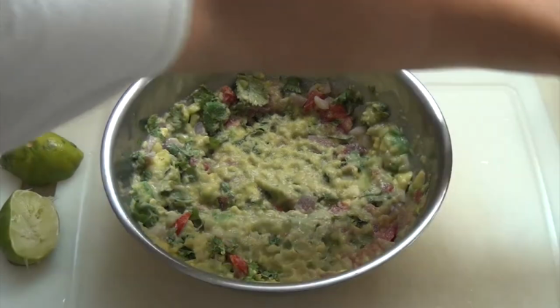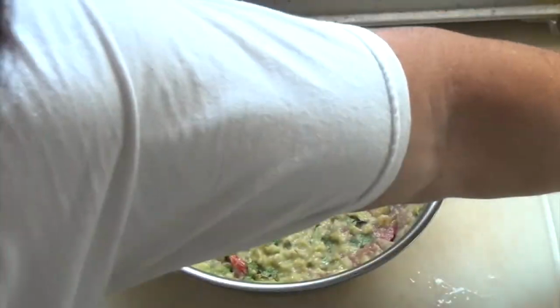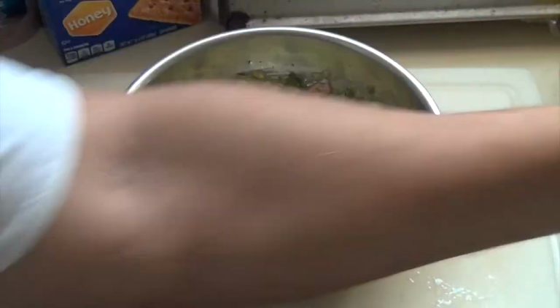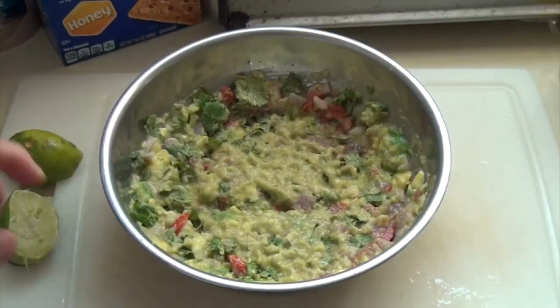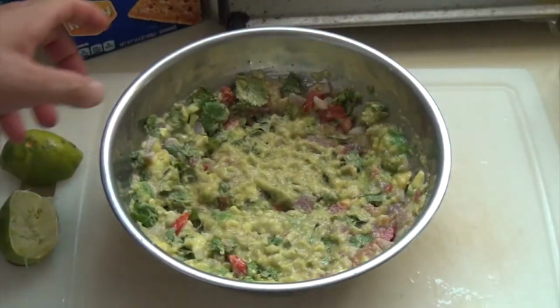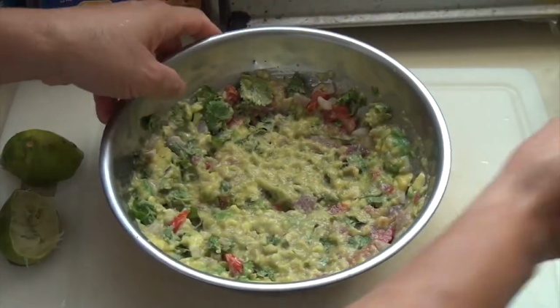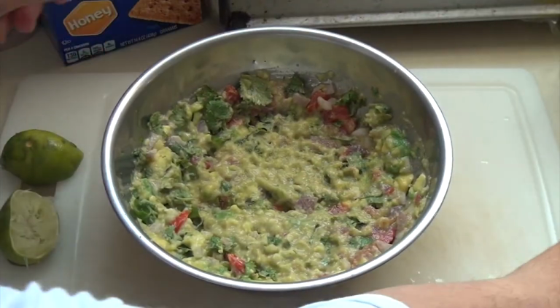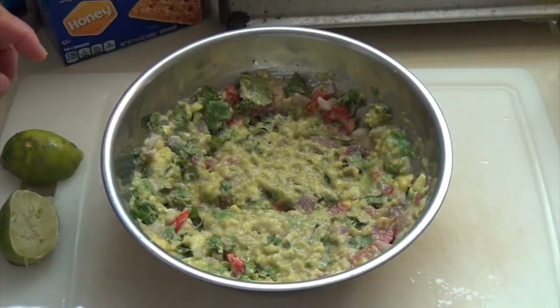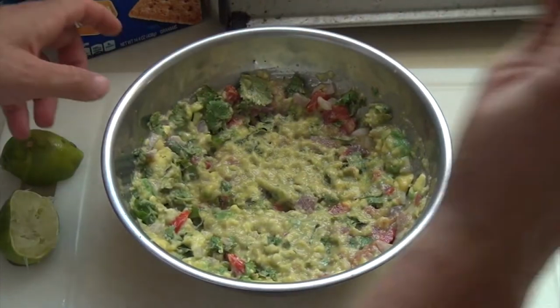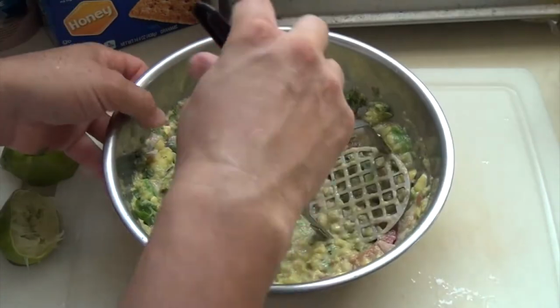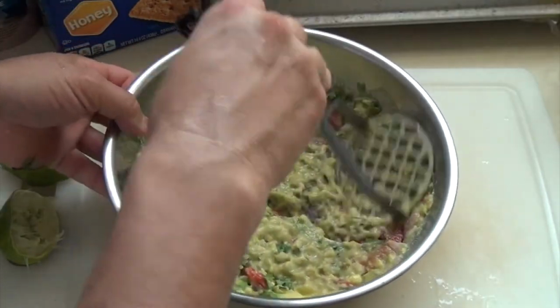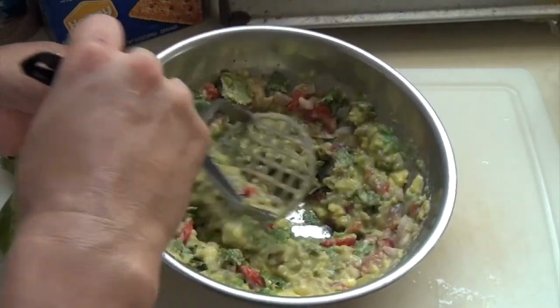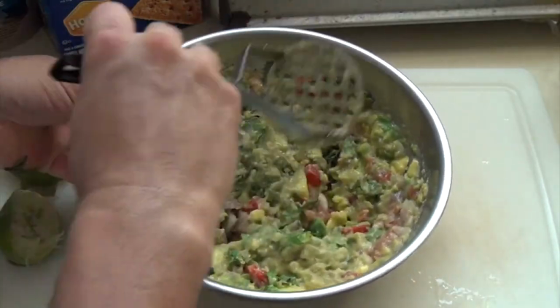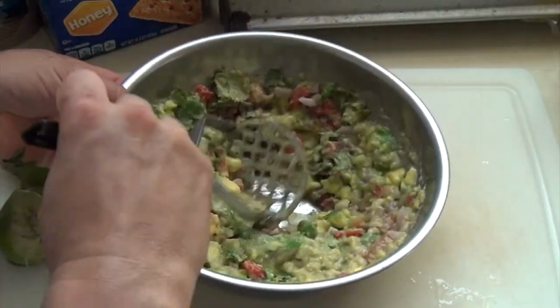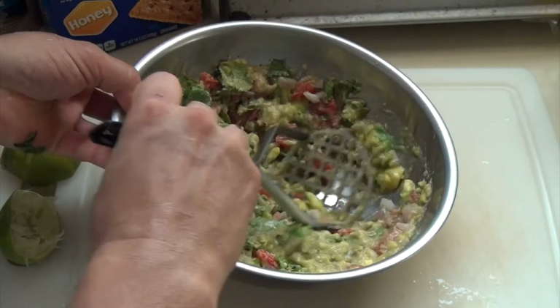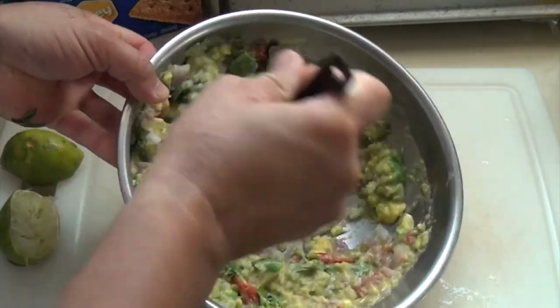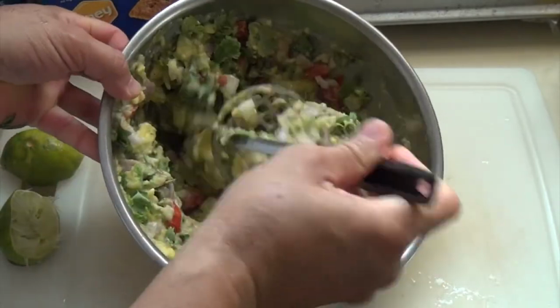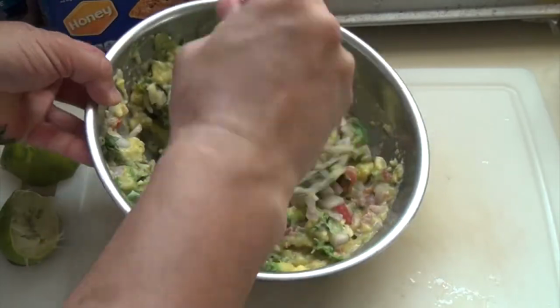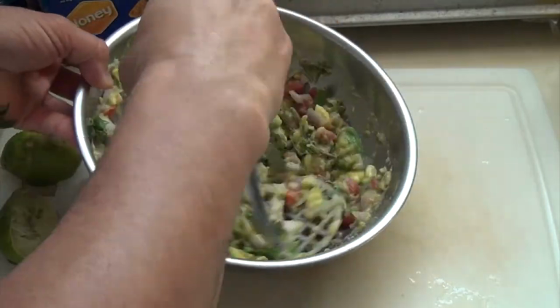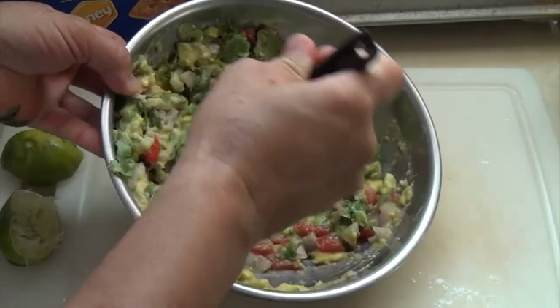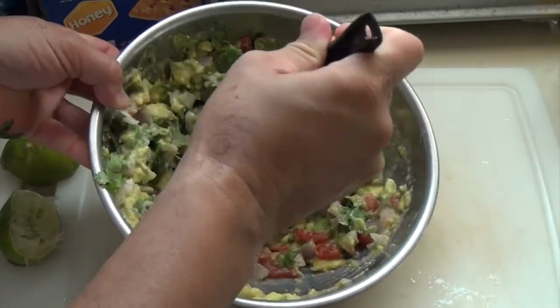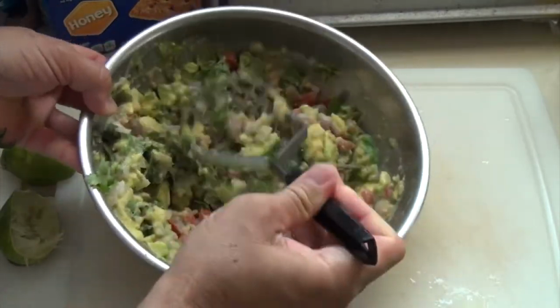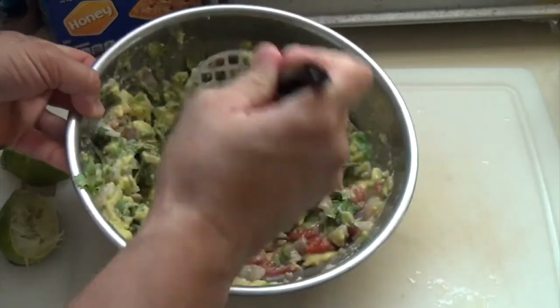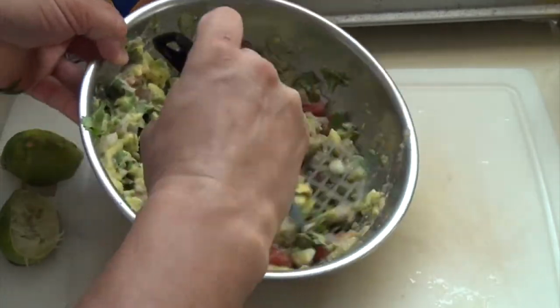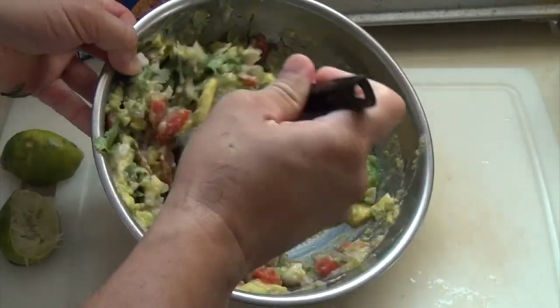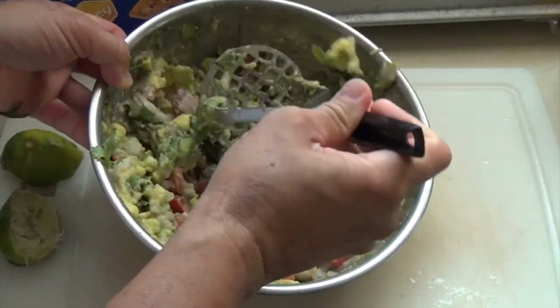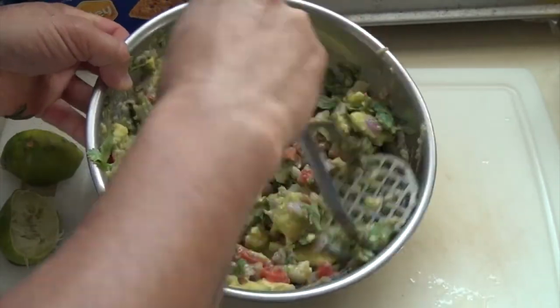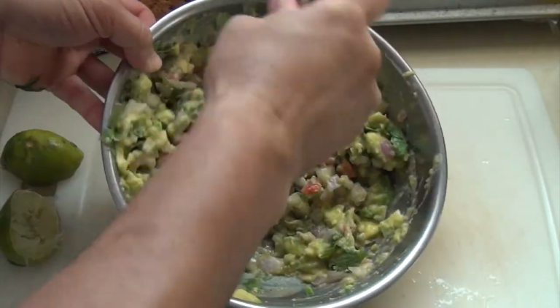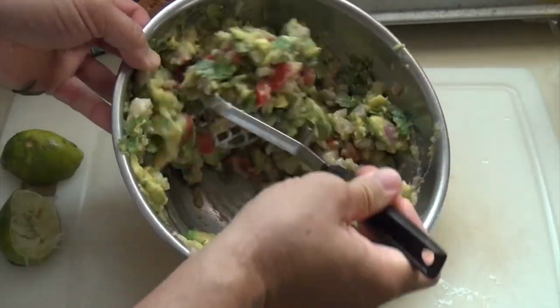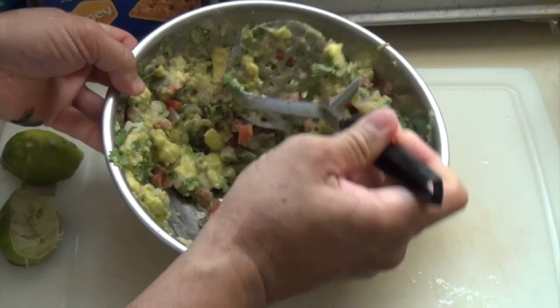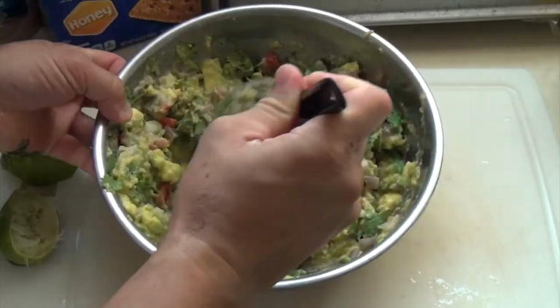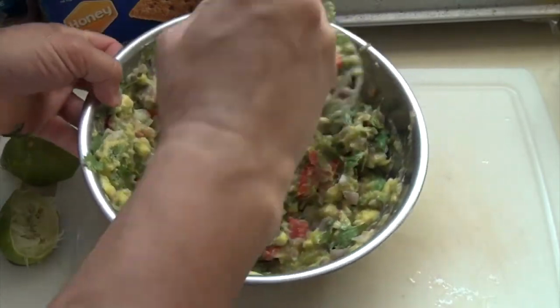Just add a little bit — don't add too much. Then mix it together, and then you got it: fresh guacamole, fresh homemade guacamole.